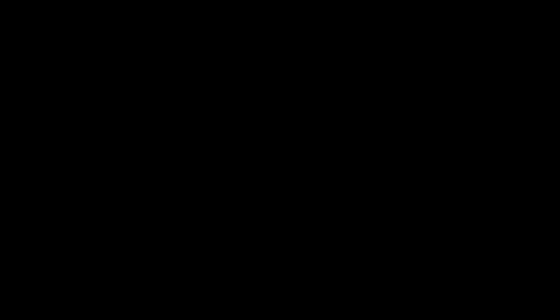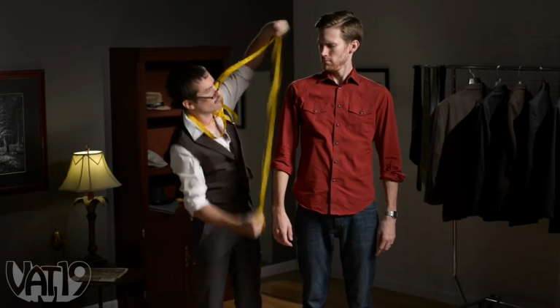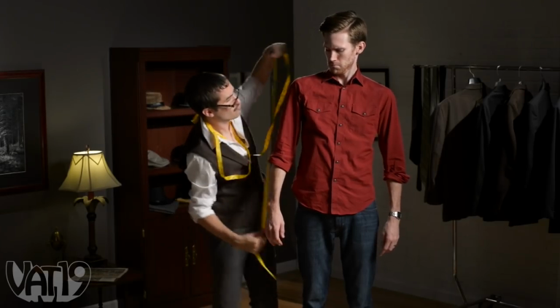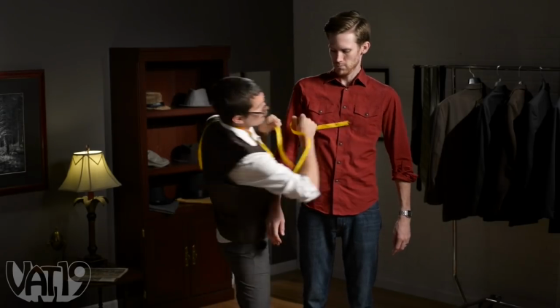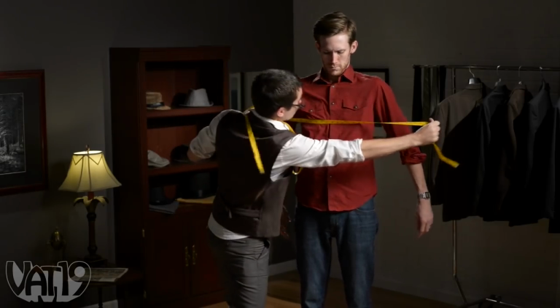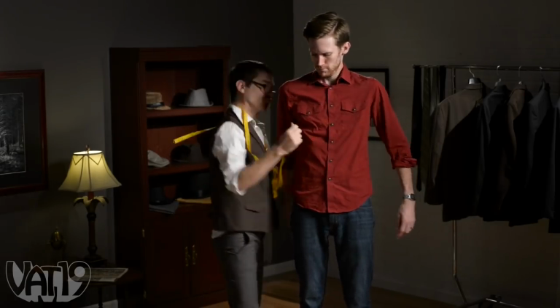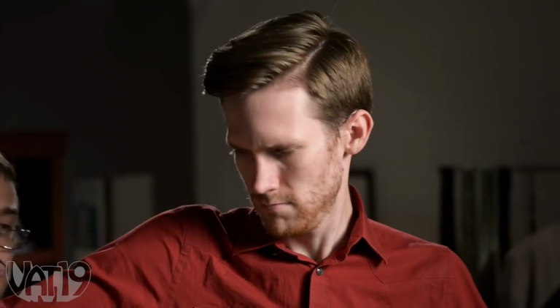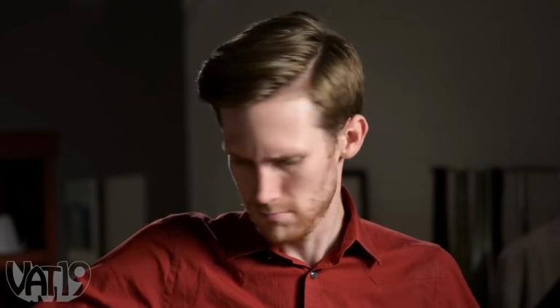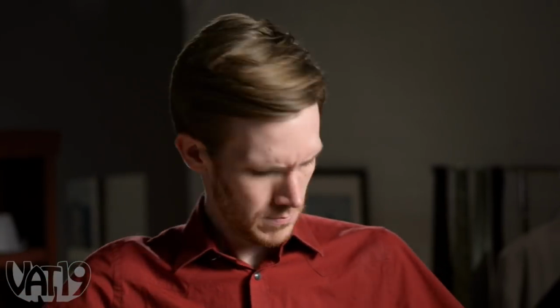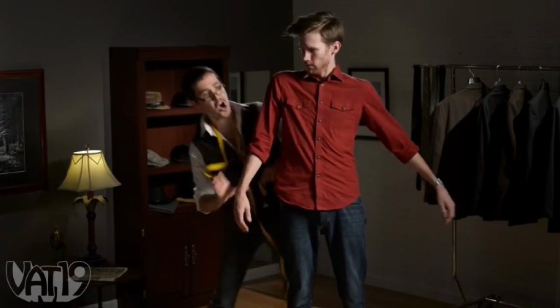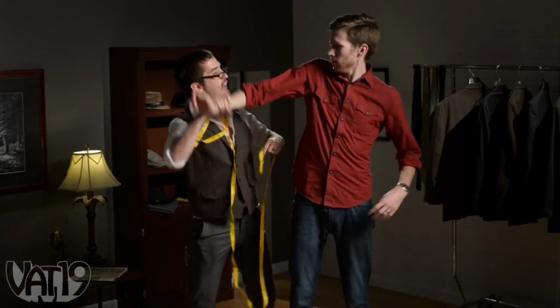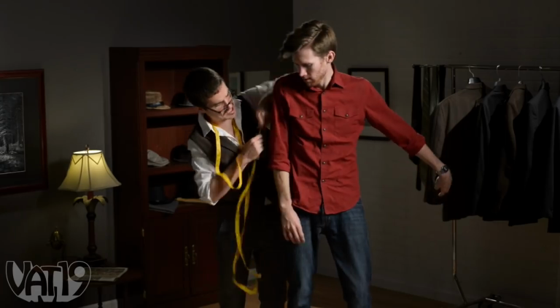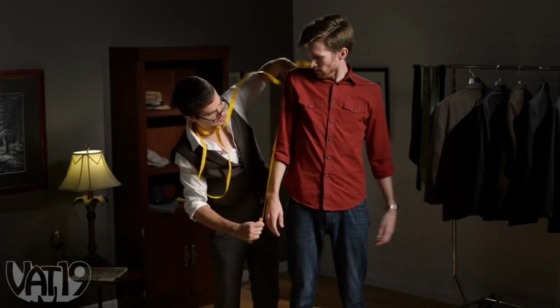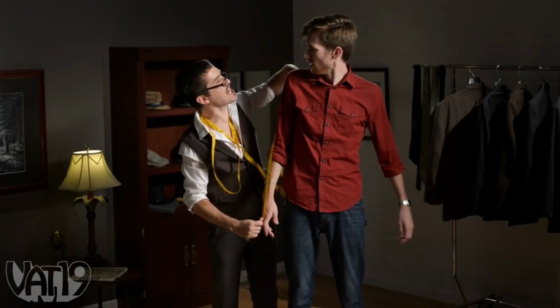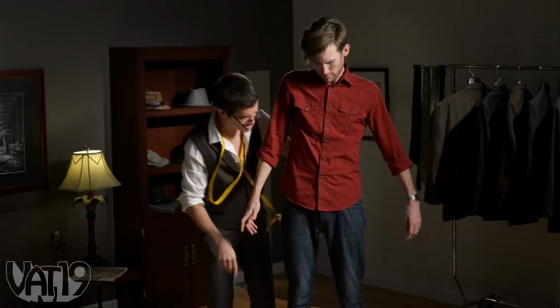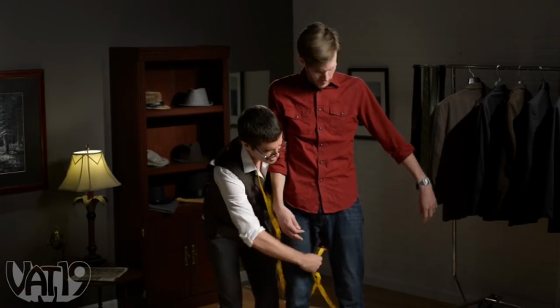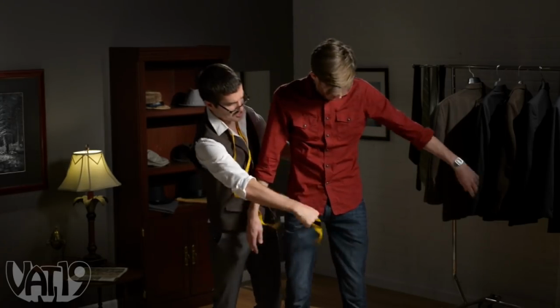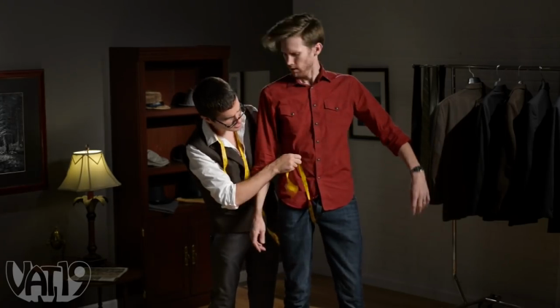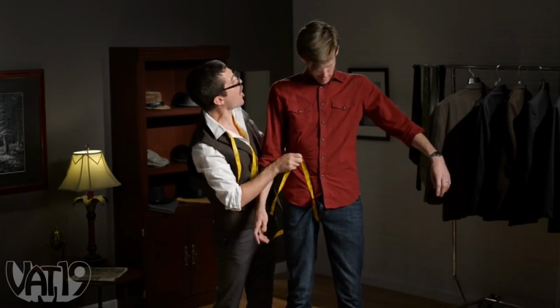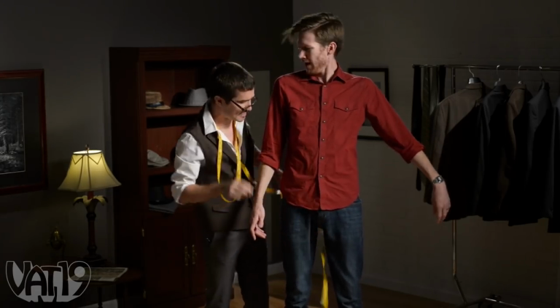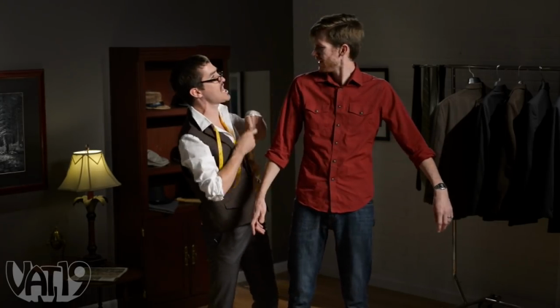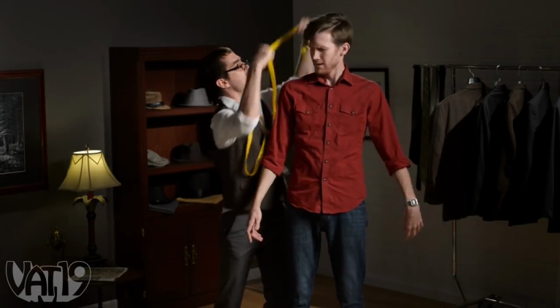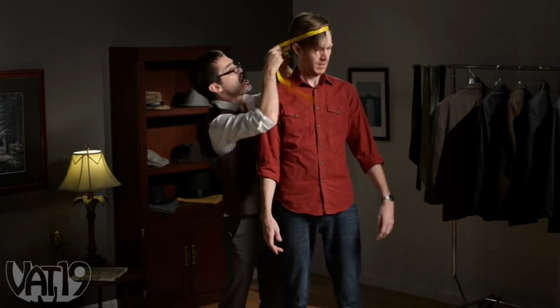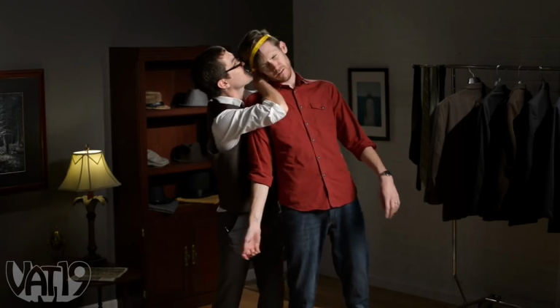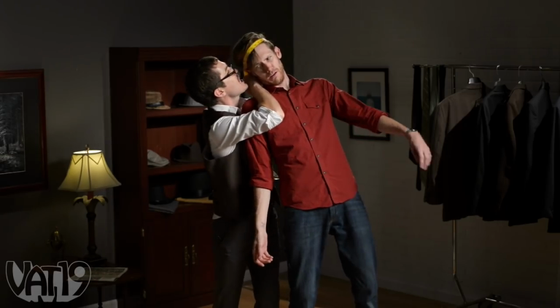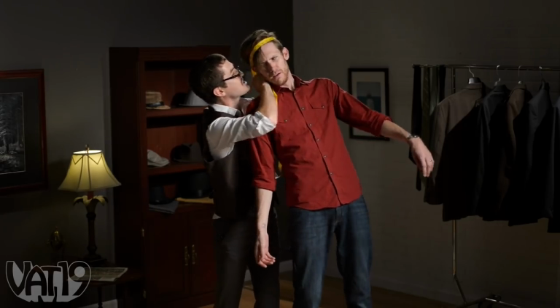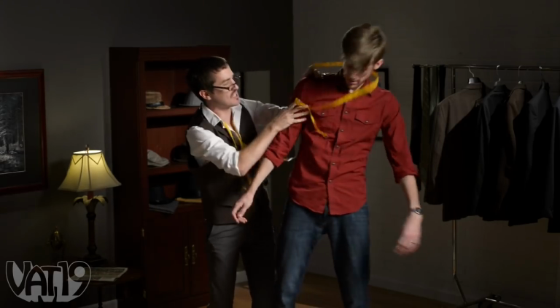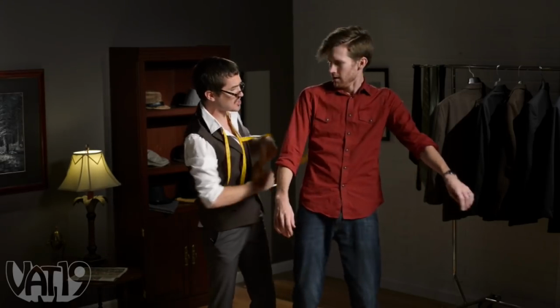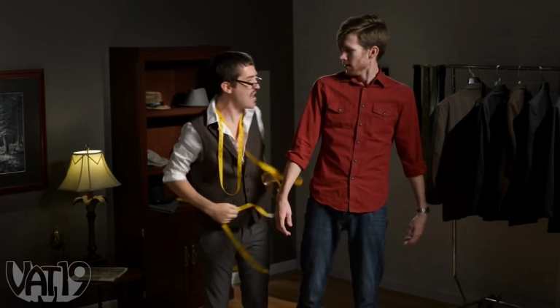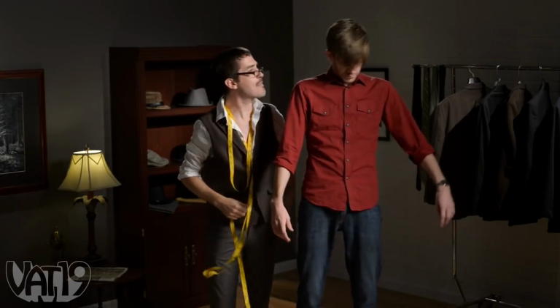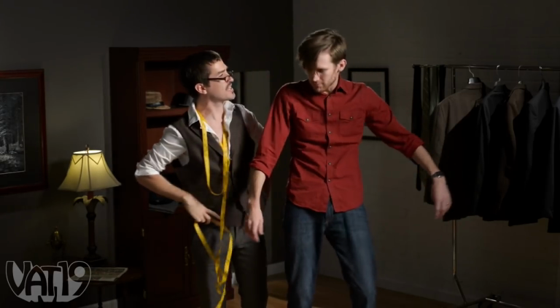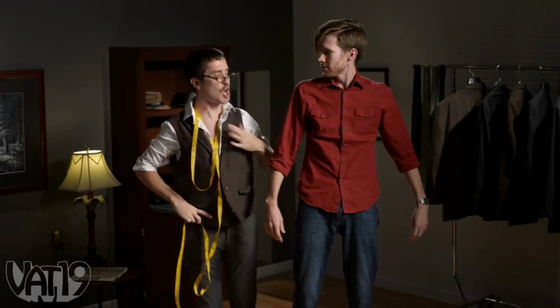The key to mastery in any craft is precise measurement. We got 16 inches, size small bikini, and 43 centimeters. I'll make you a nice coat.